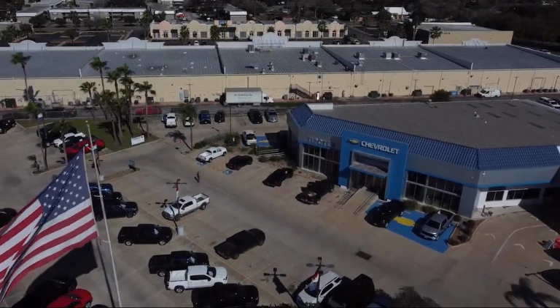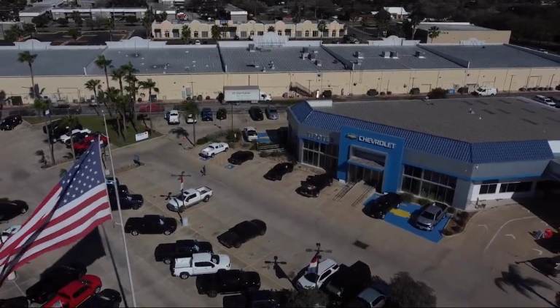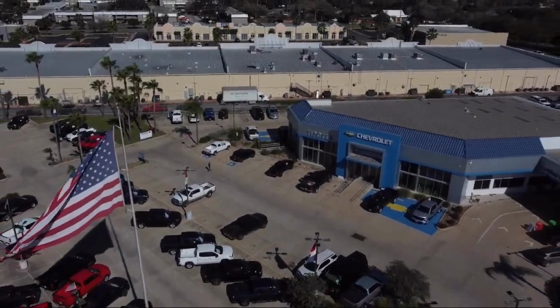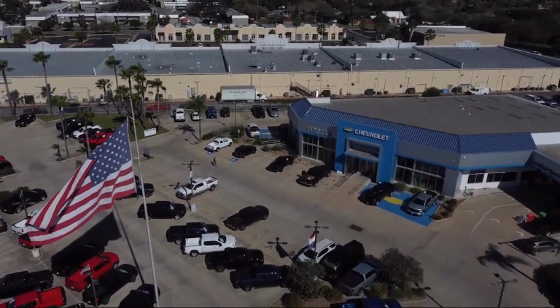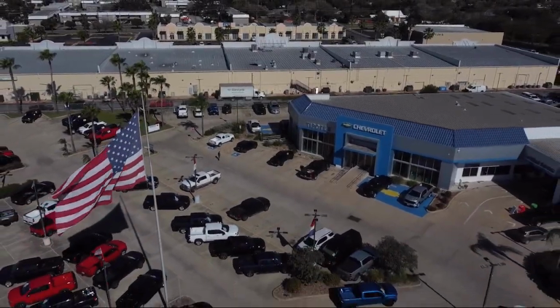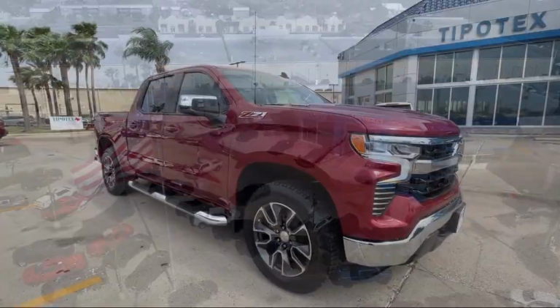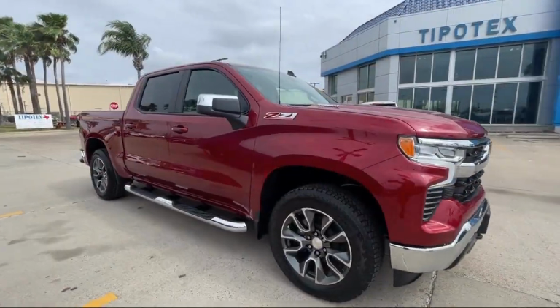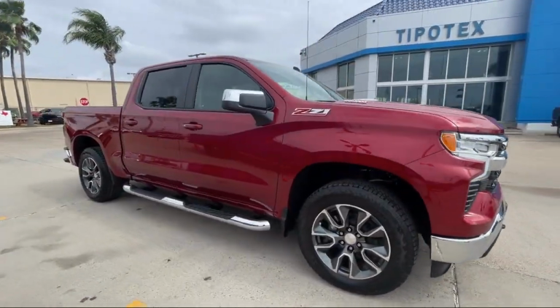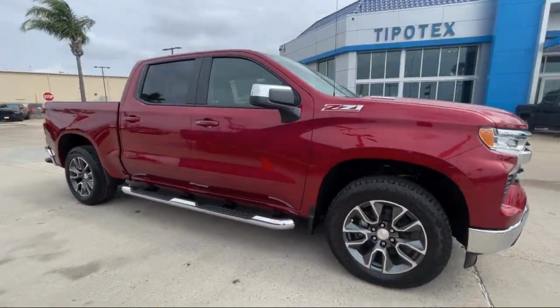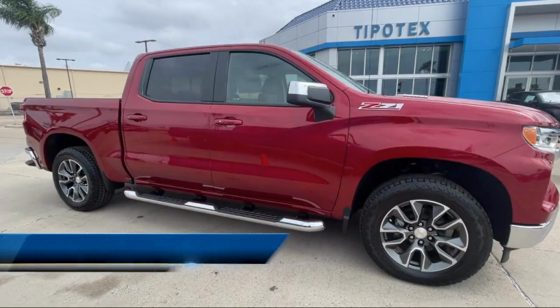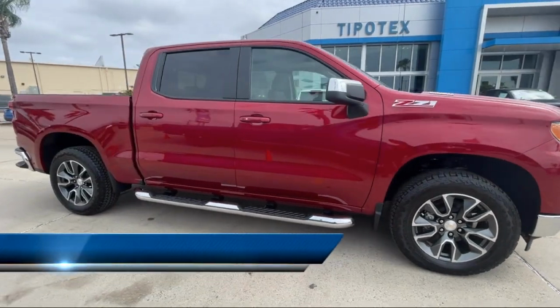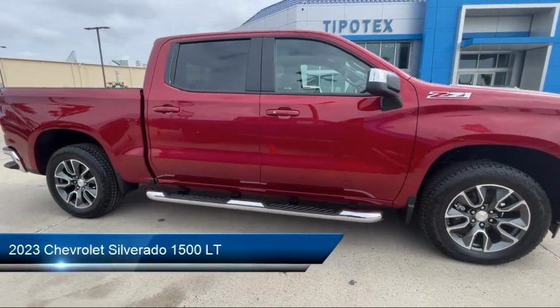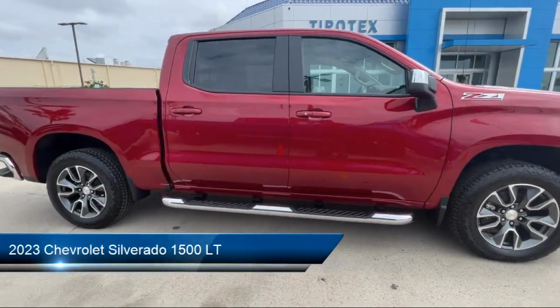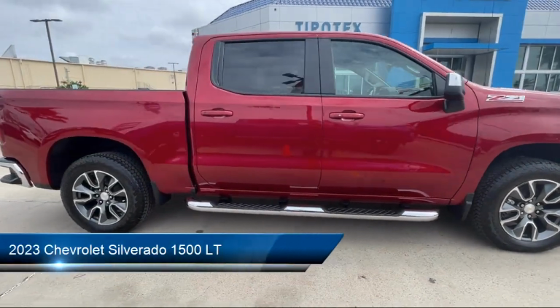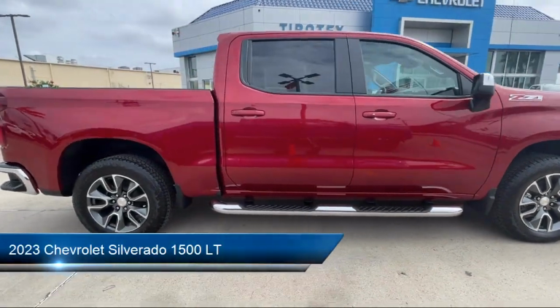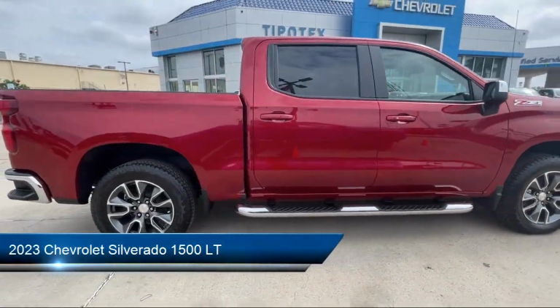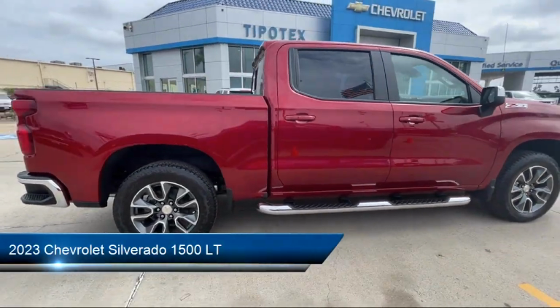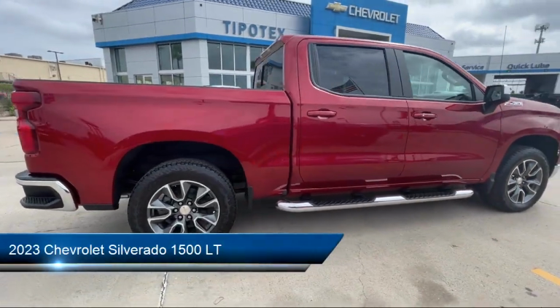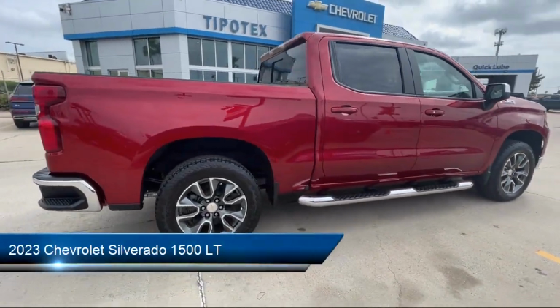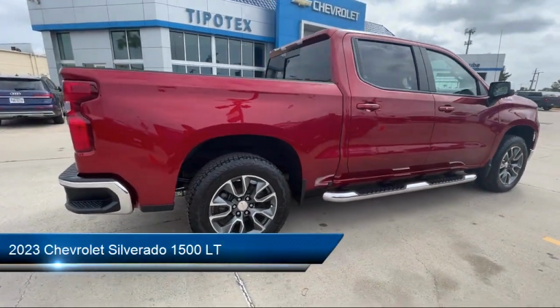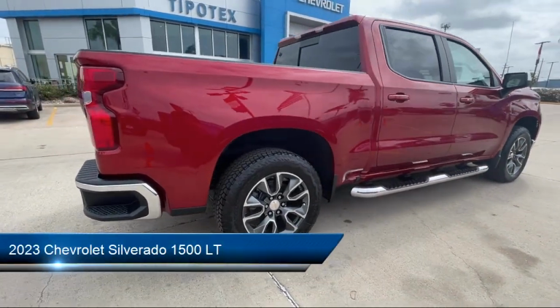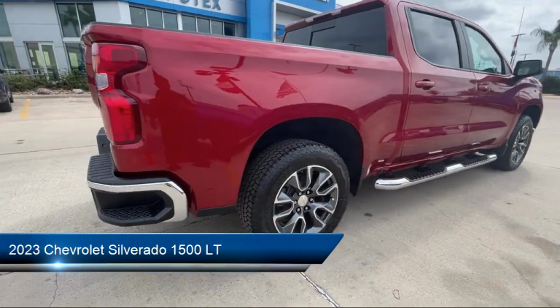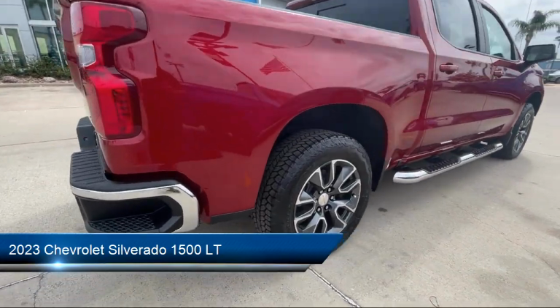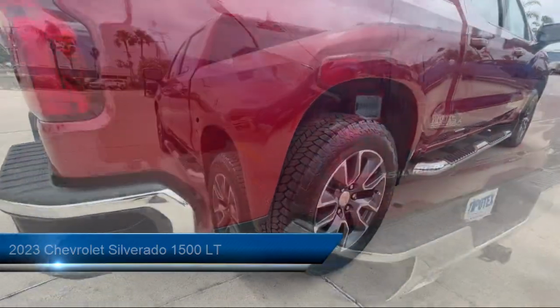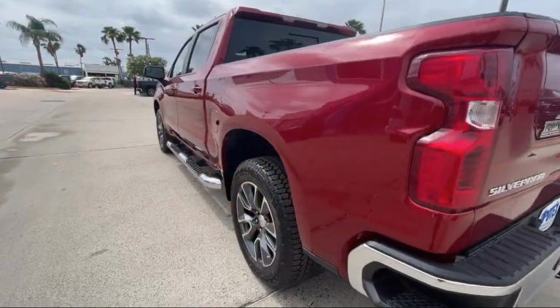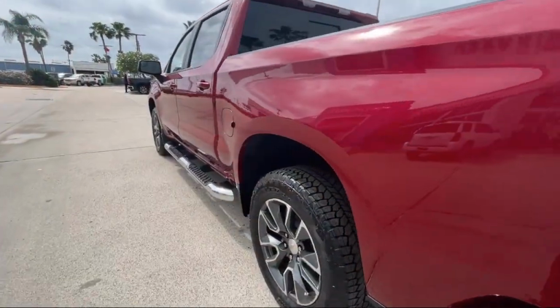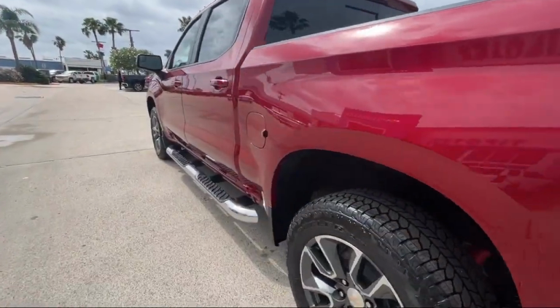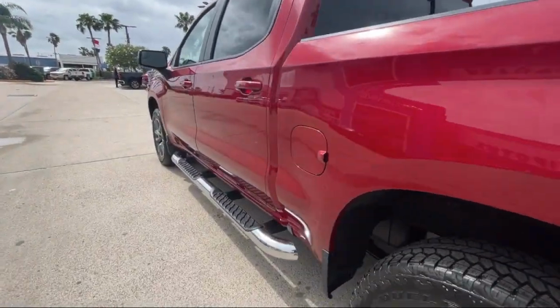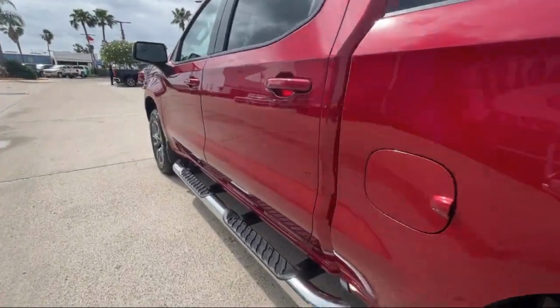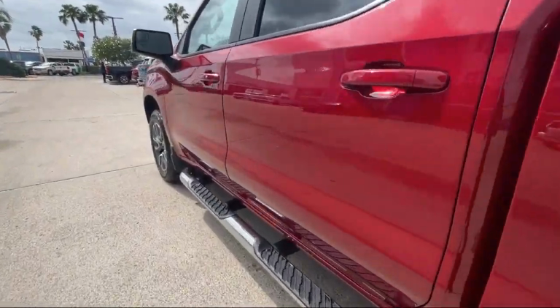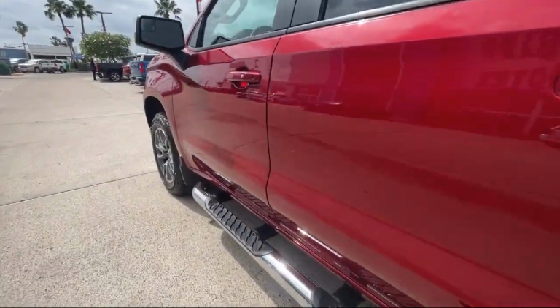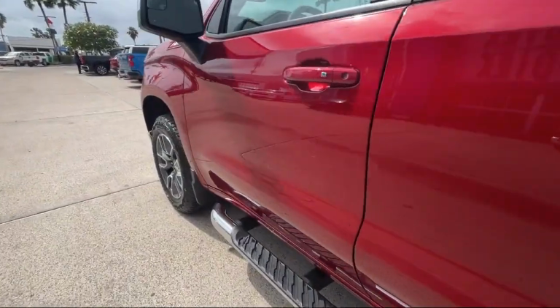Welcome to Tipotec Chevrolet, and here's a look at one of our great vehicles for sale. It comes equipped with trailer stability control, lane deviation sensors, audio touch screen display, ventilated disc front brakes, and tow hooks.